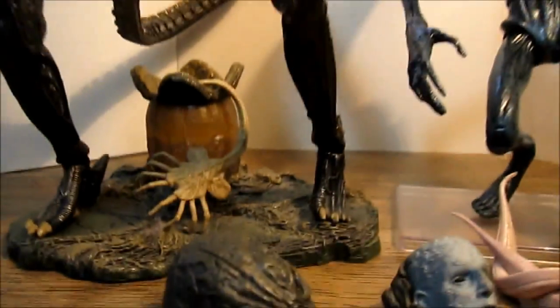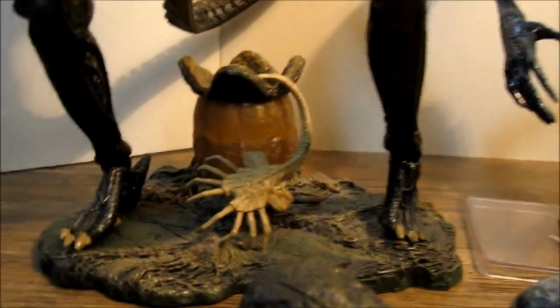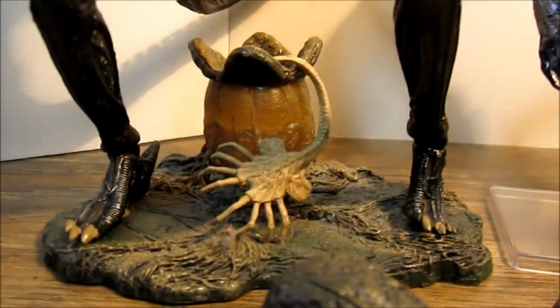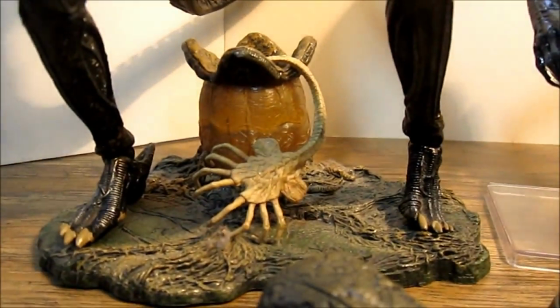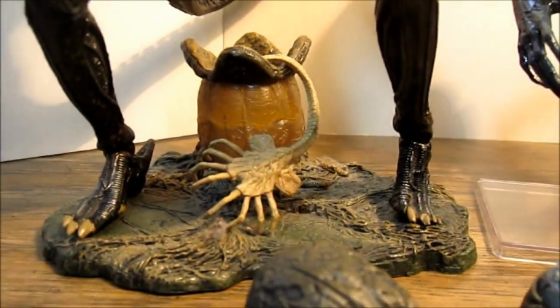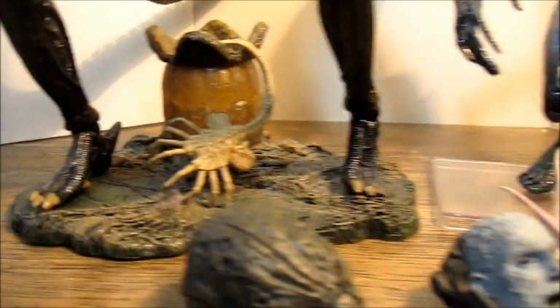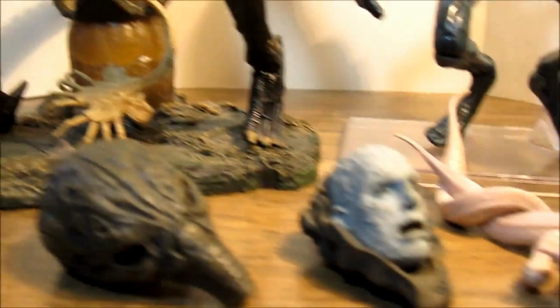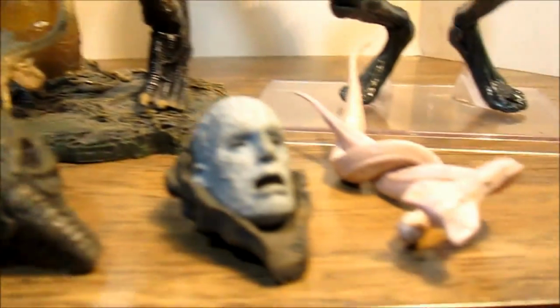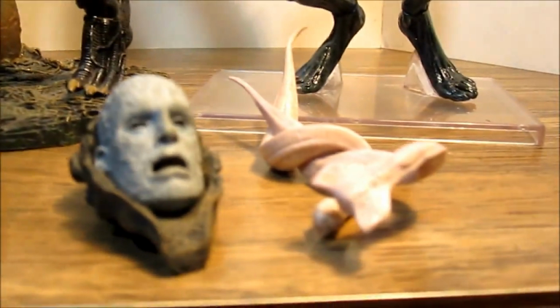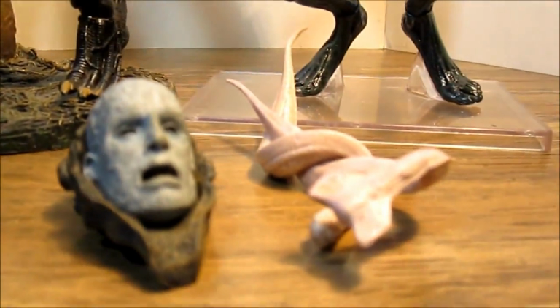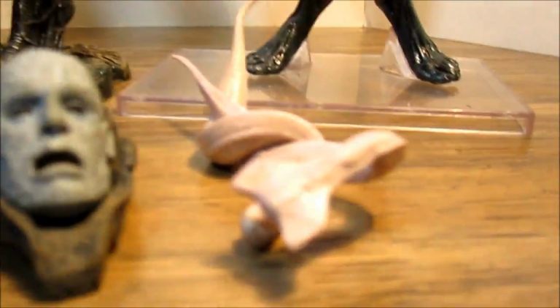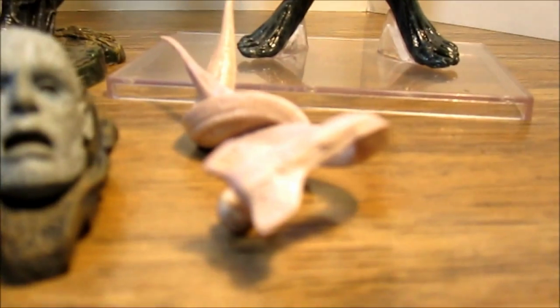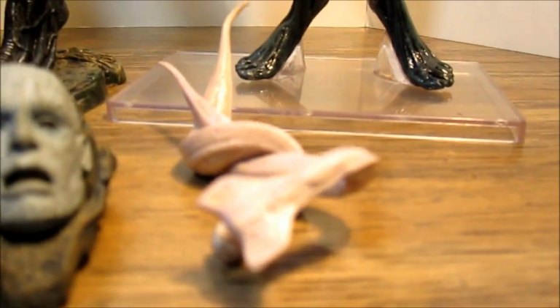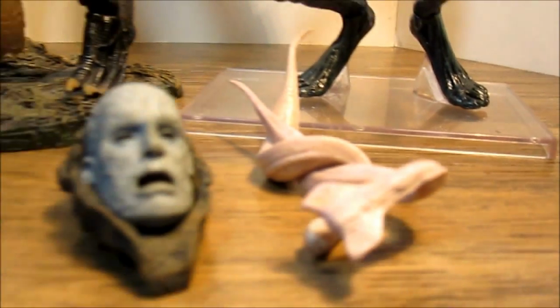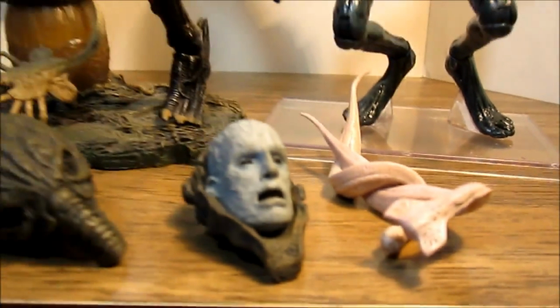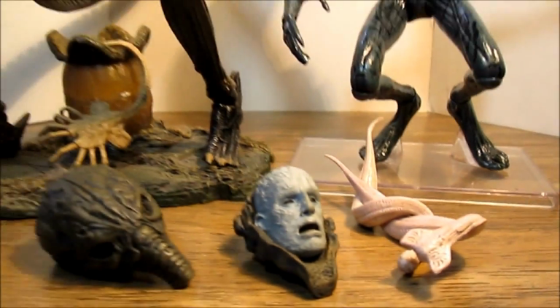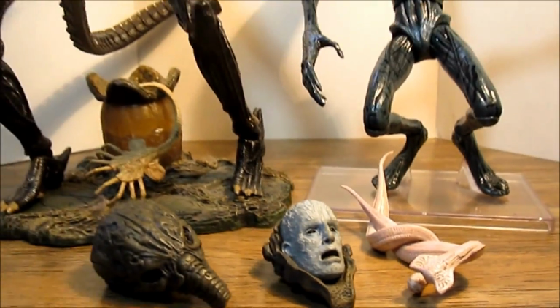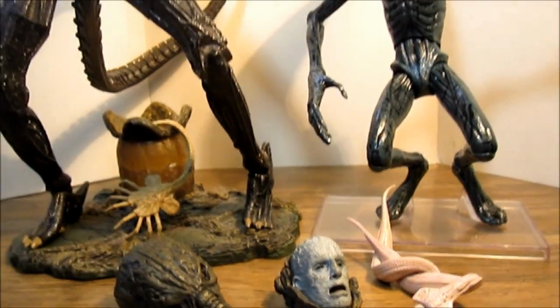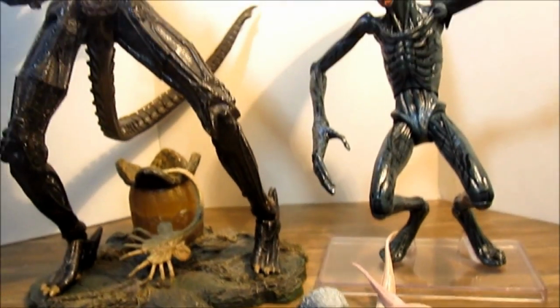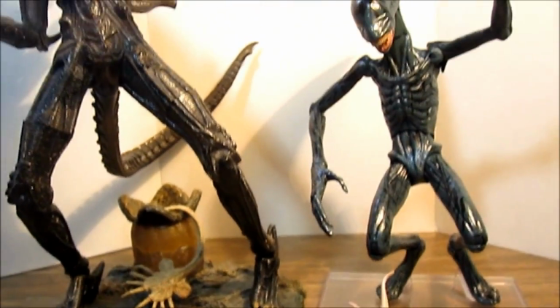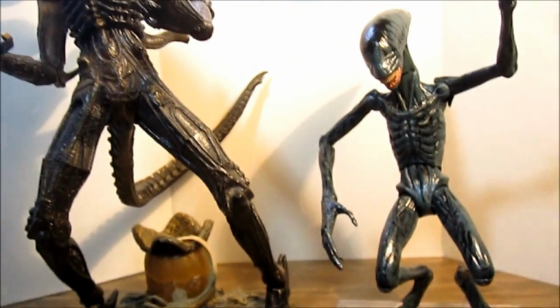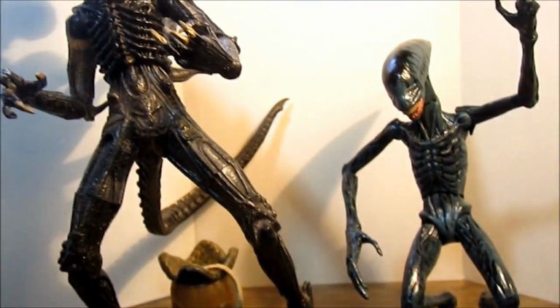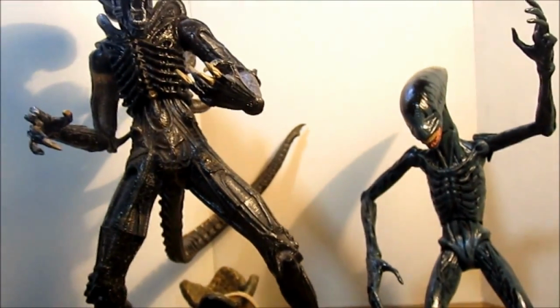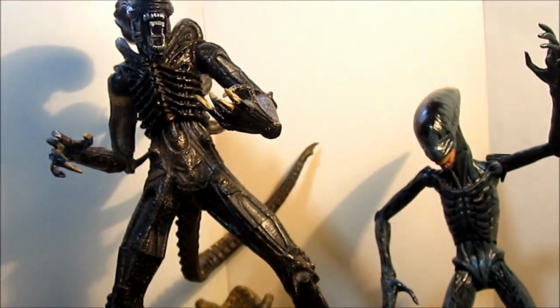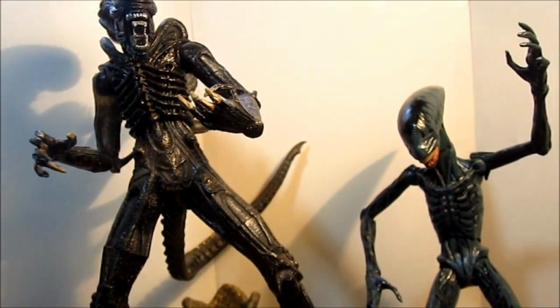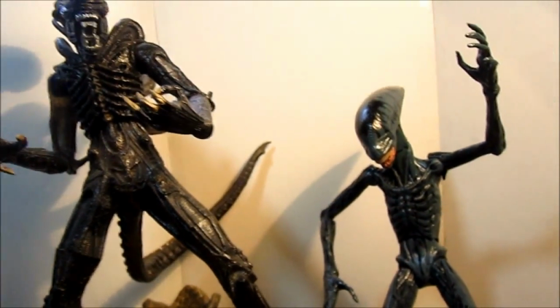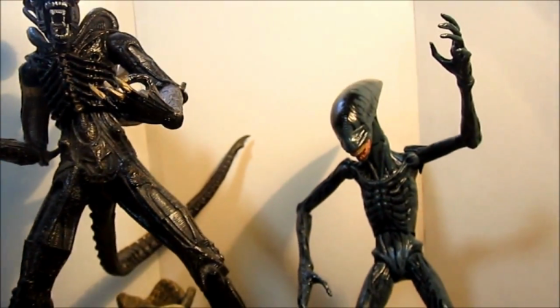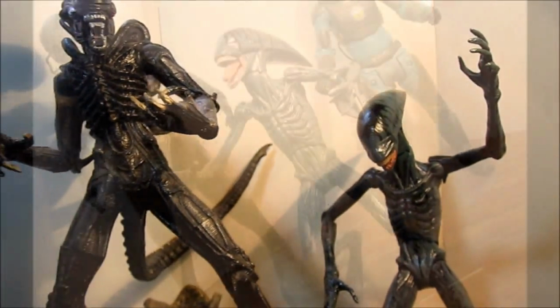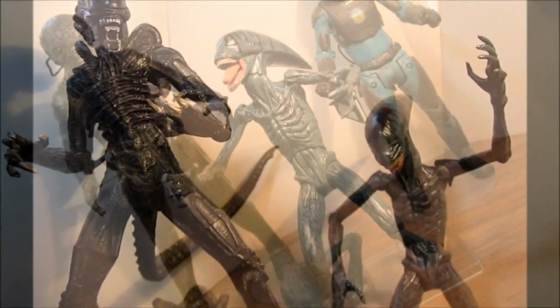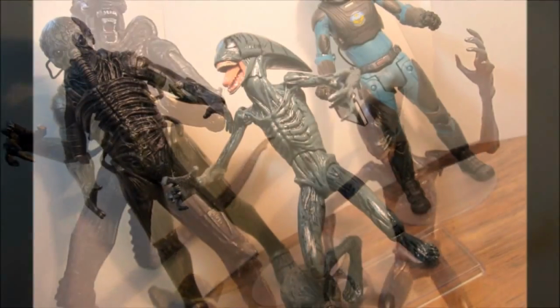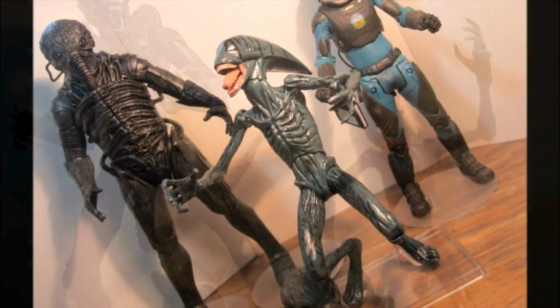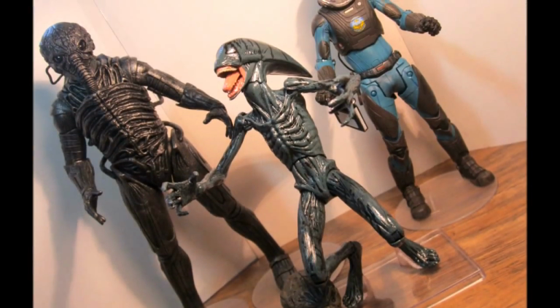Here's a face hugger versus these guys. Thanks for watching.